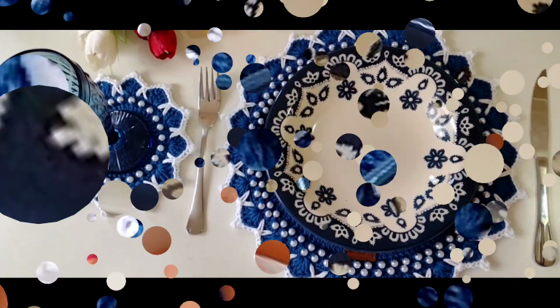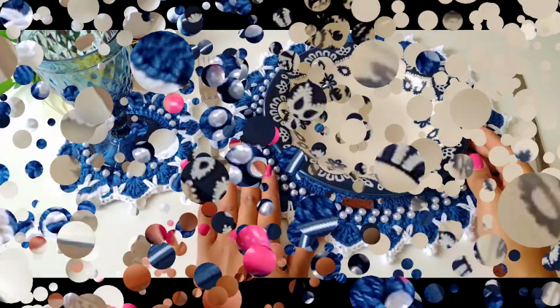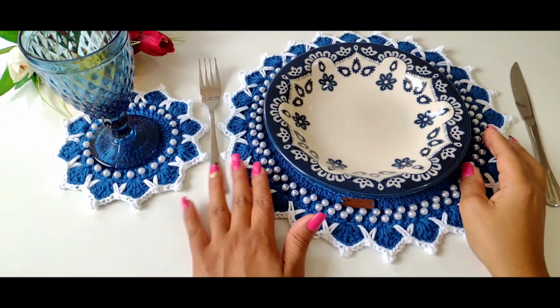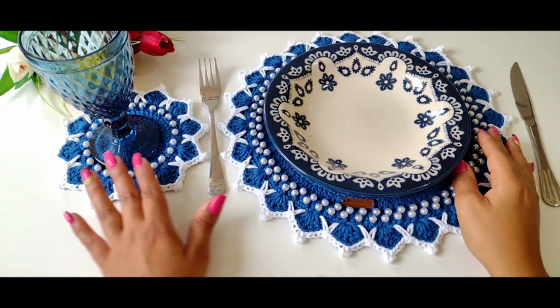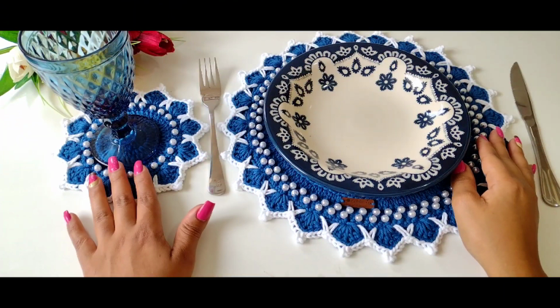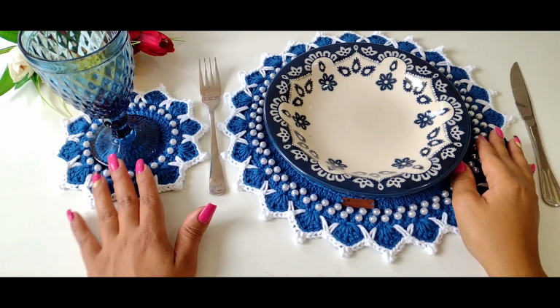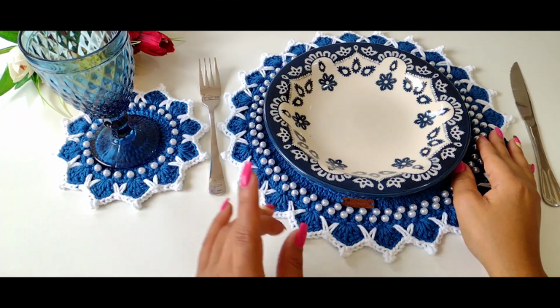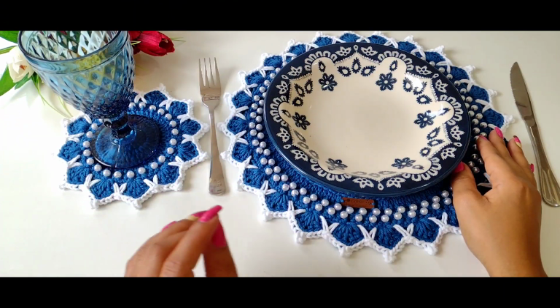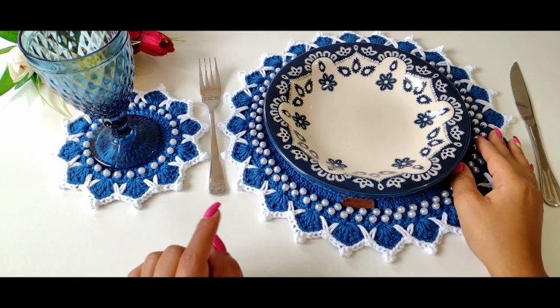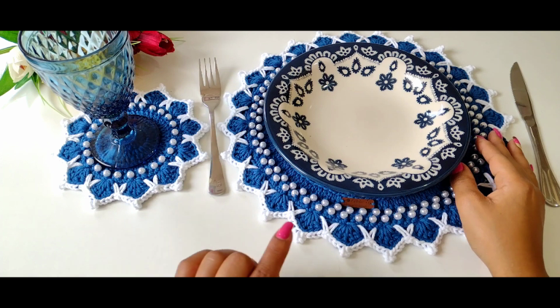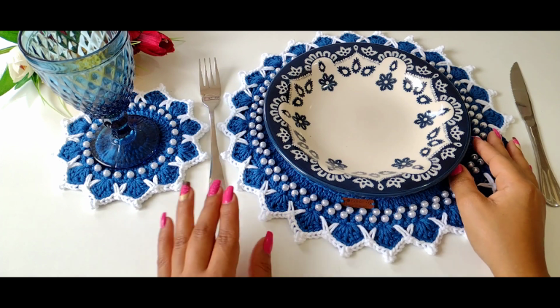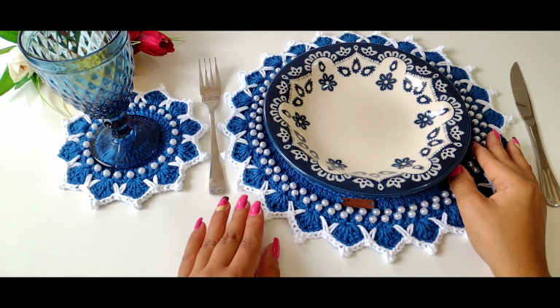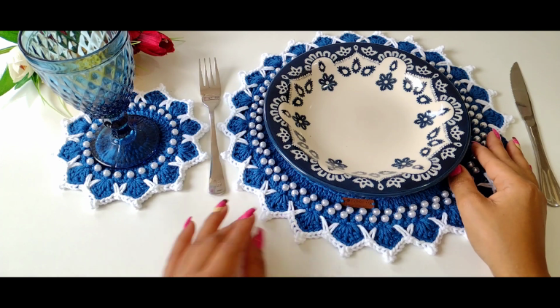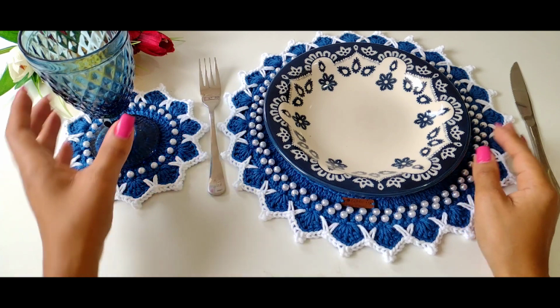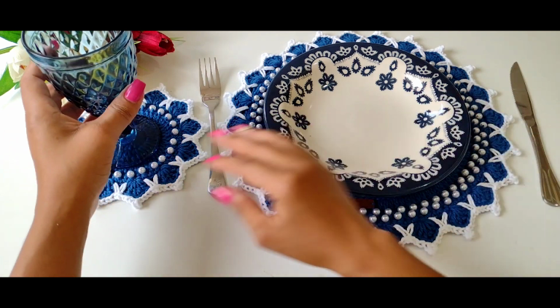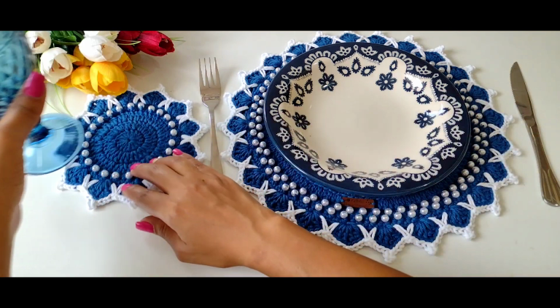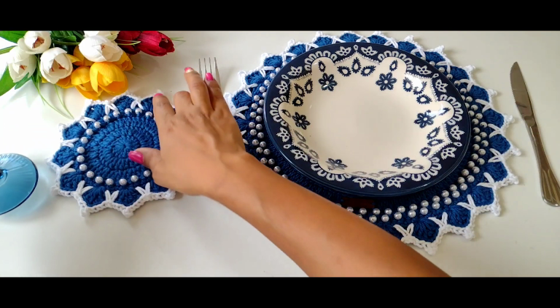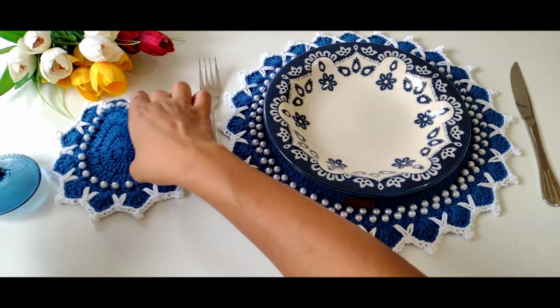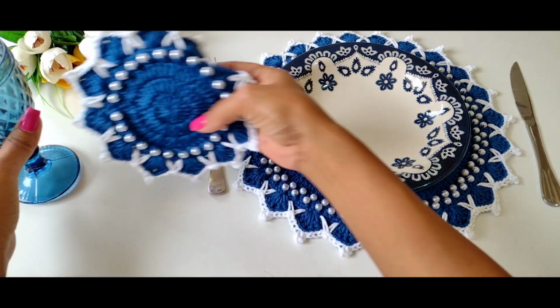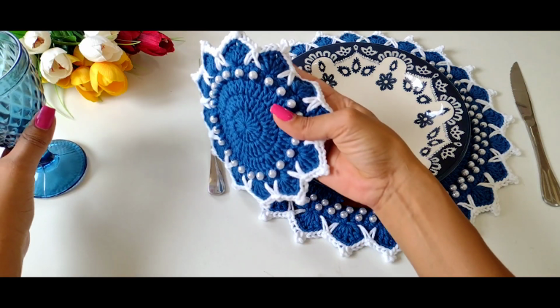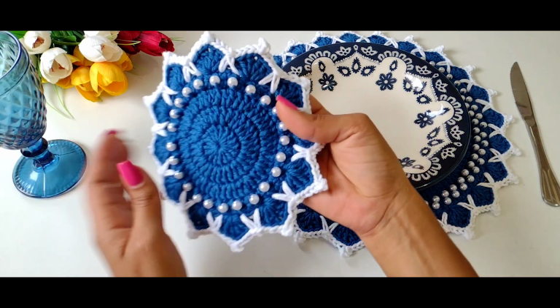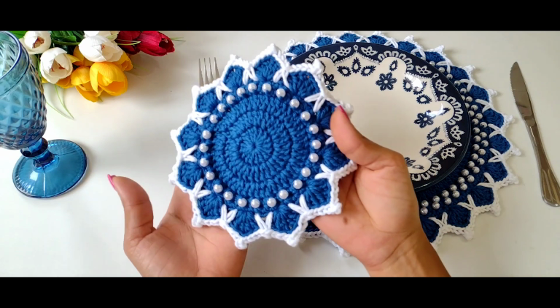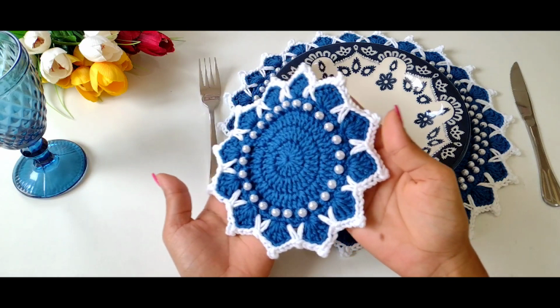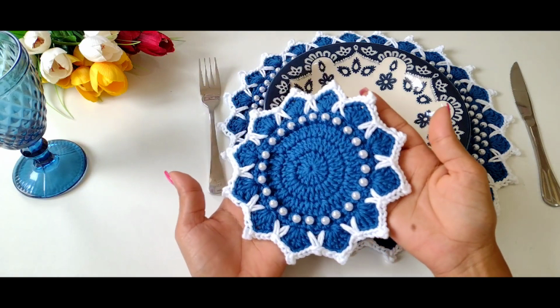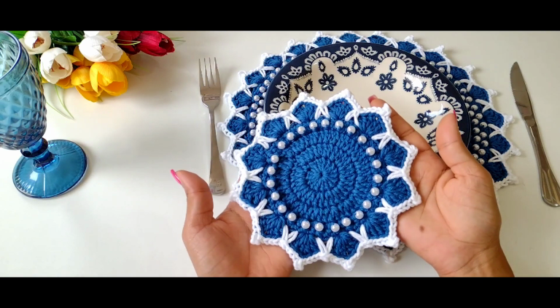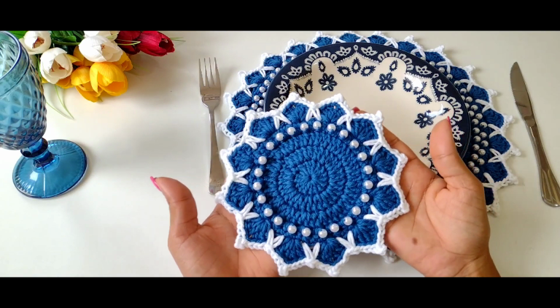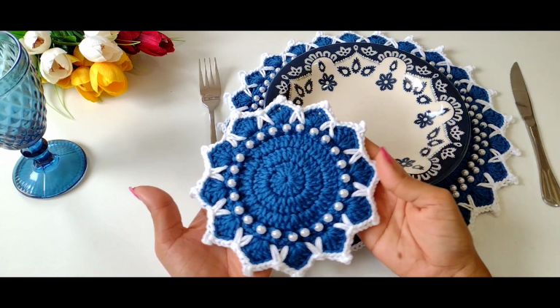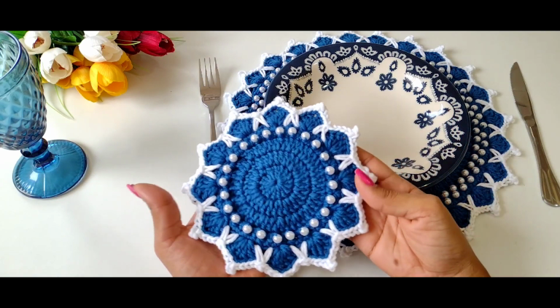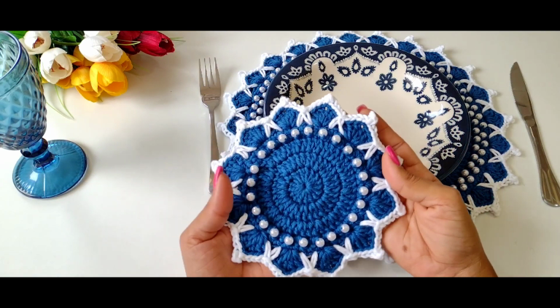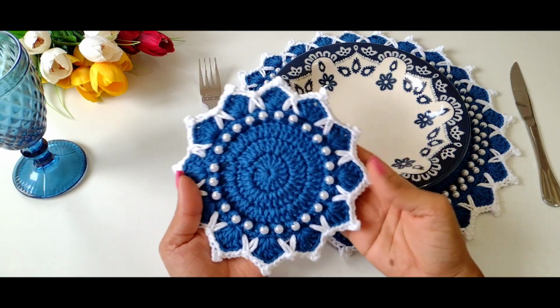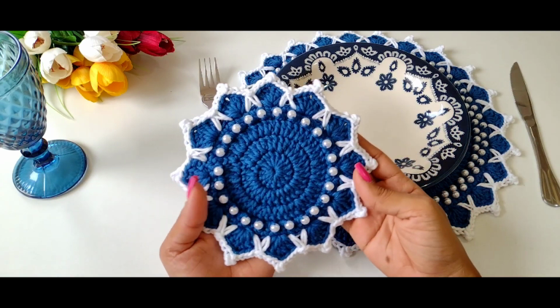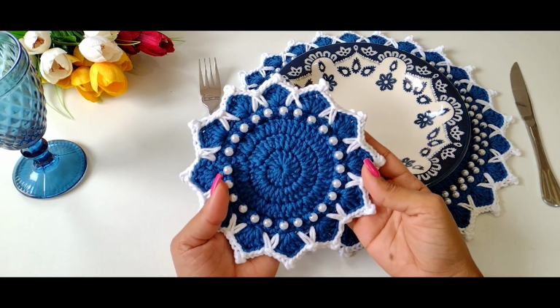Hello guys, how are you? In the video of today, continuing our video-aula of Suplá, I bring you the porta-copo, this wonderful piece that I already showed in the video before.